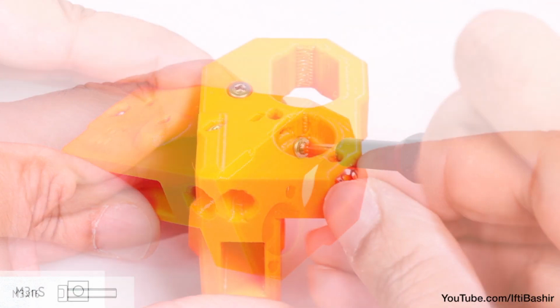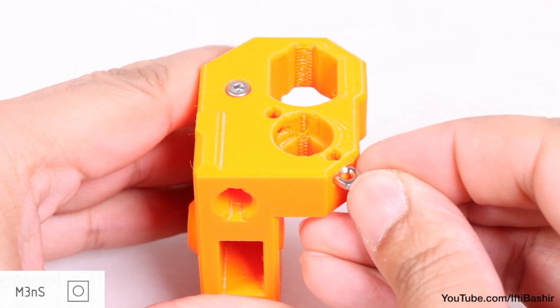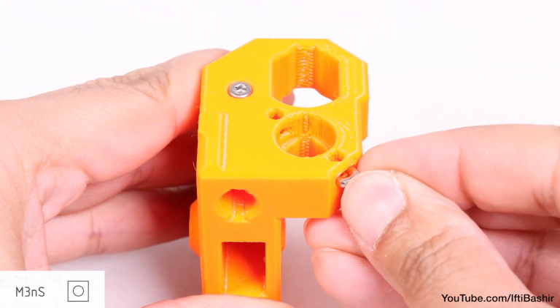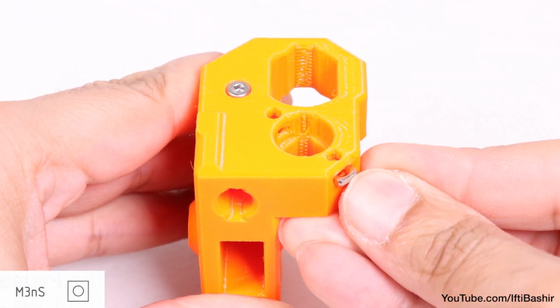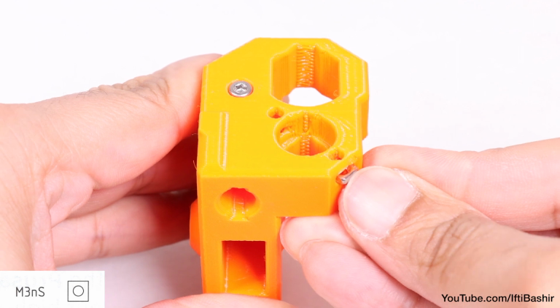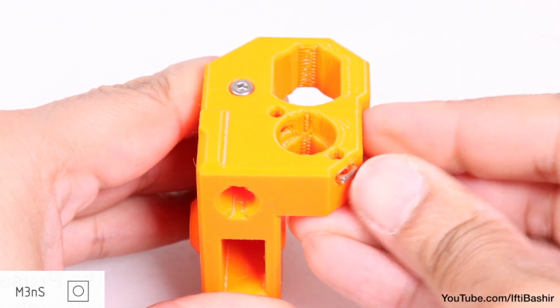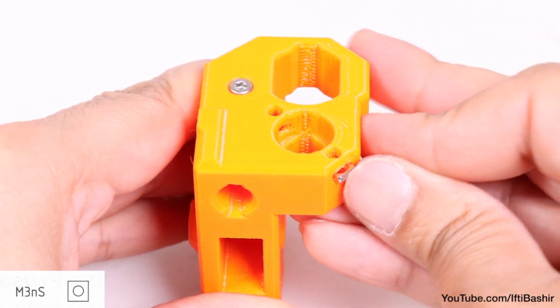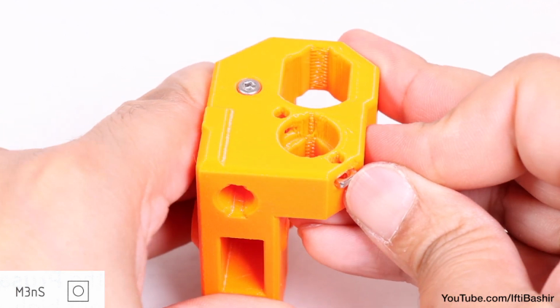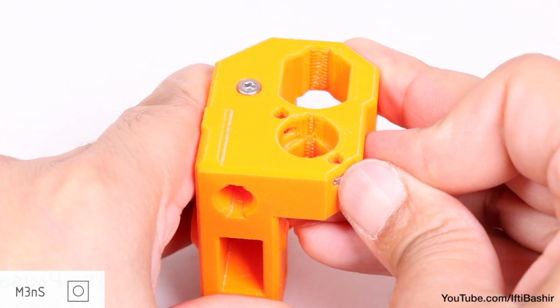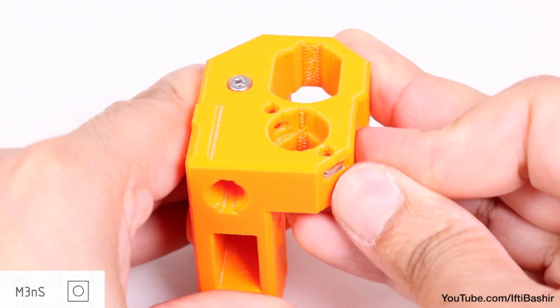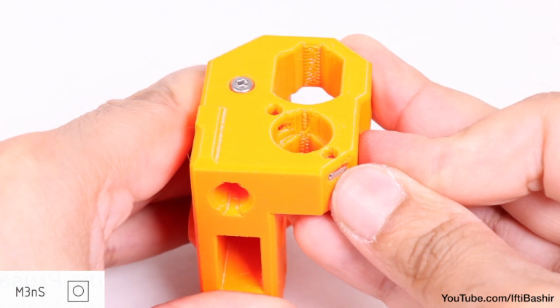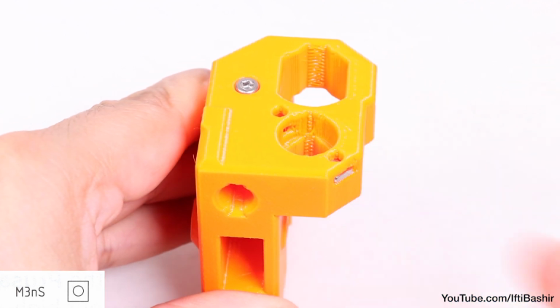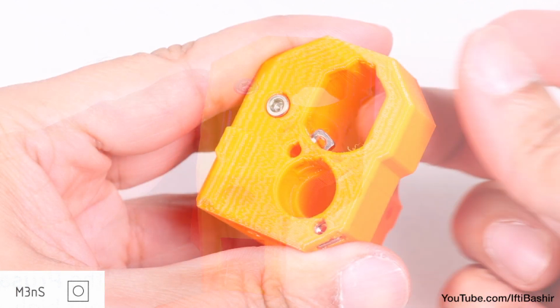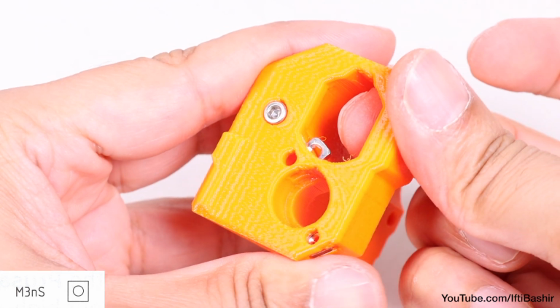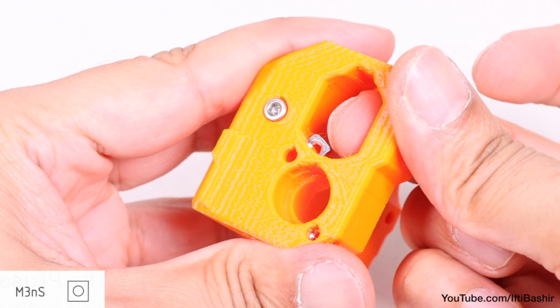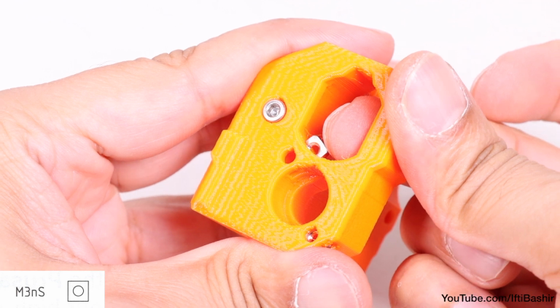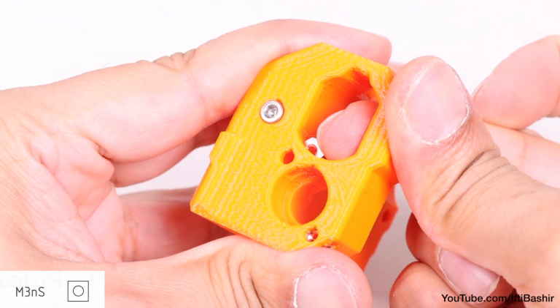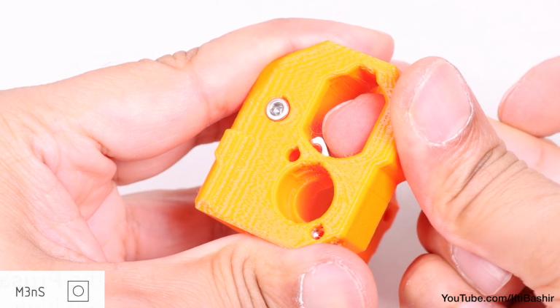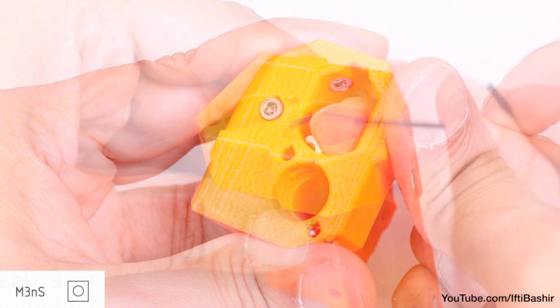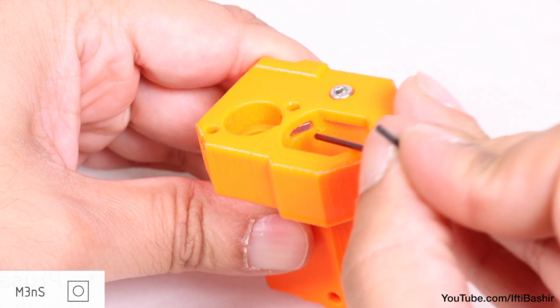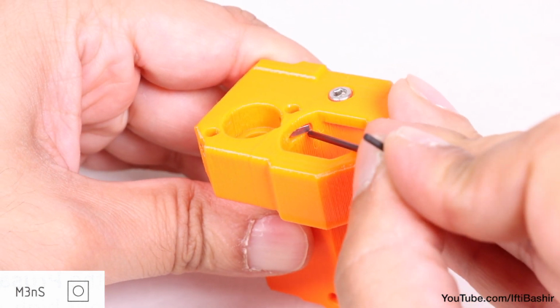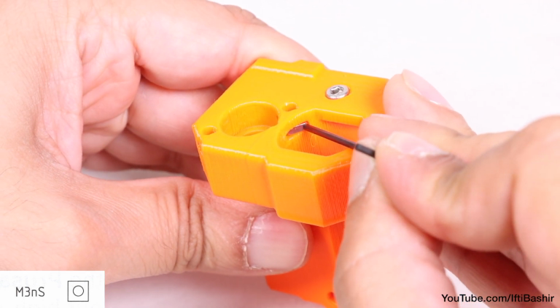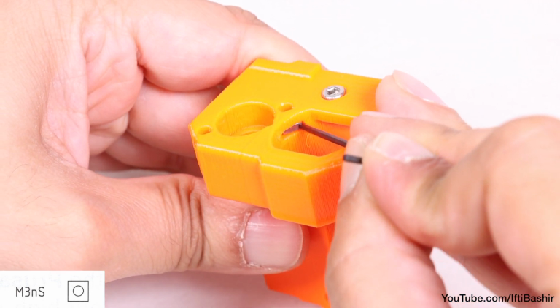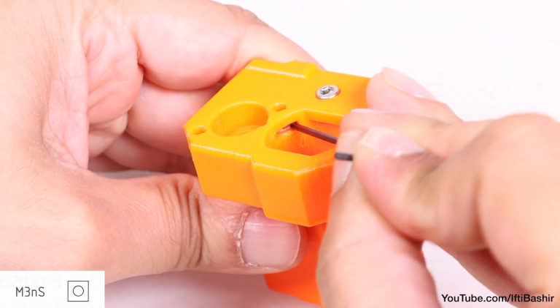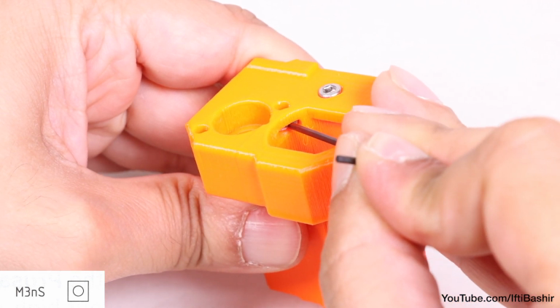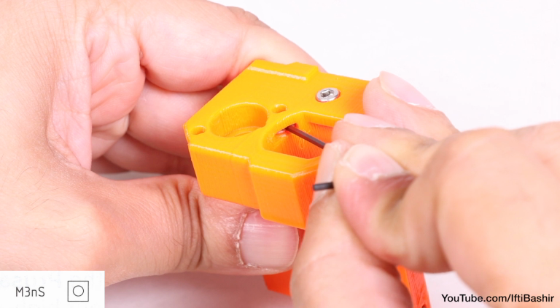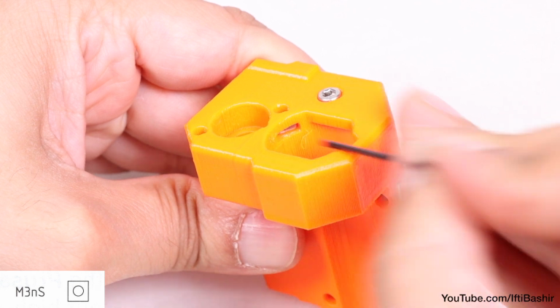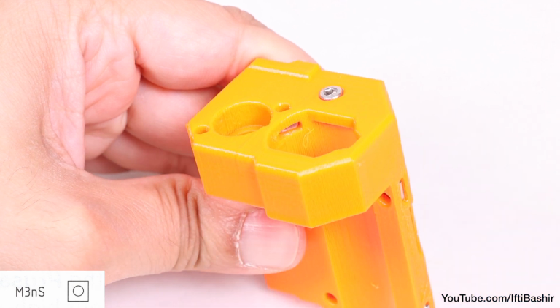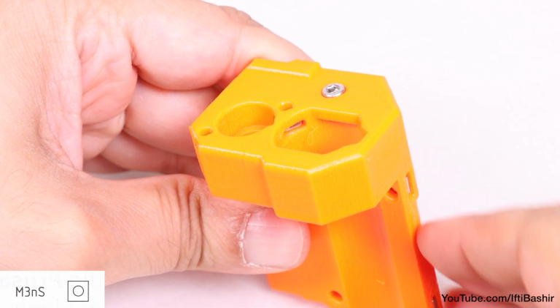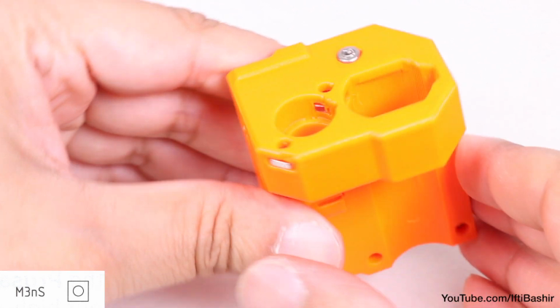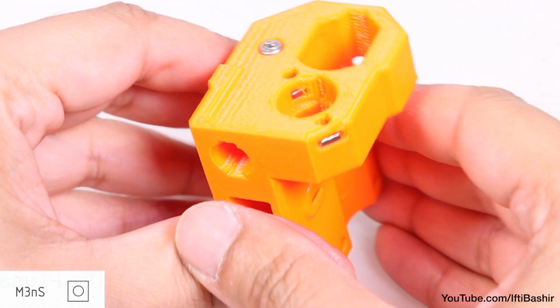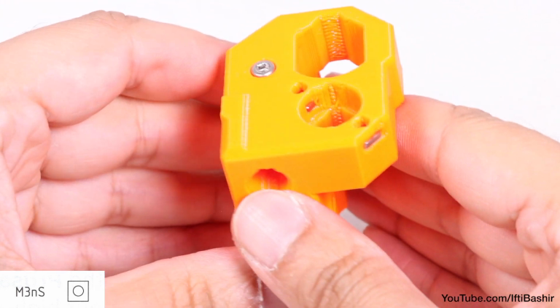And finally, it's the two M3 square nuts in the top opening, one from the outside and one from the inner opening. Again, taking care not to push too hard, since the opposite 3D printed walls are thin, and can be easily damaged with excessive force.